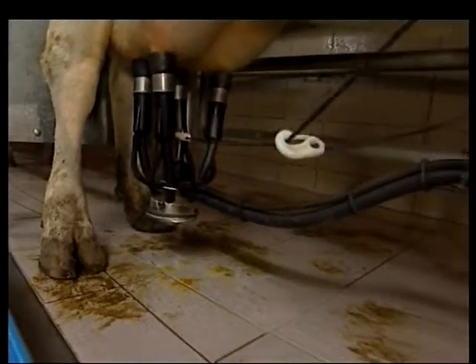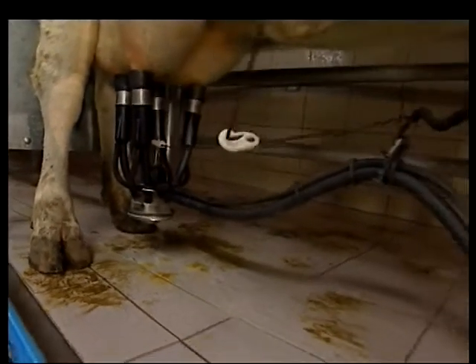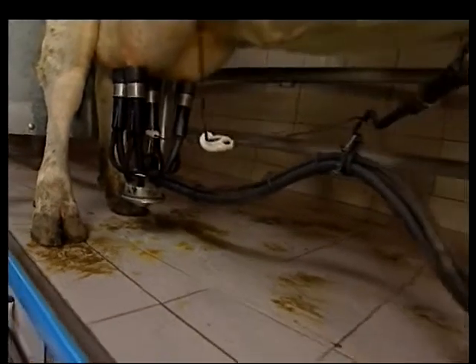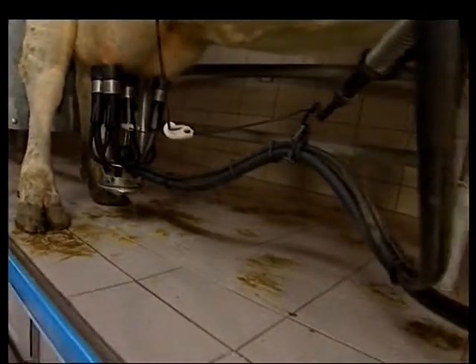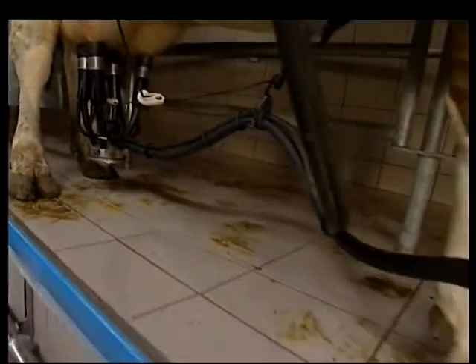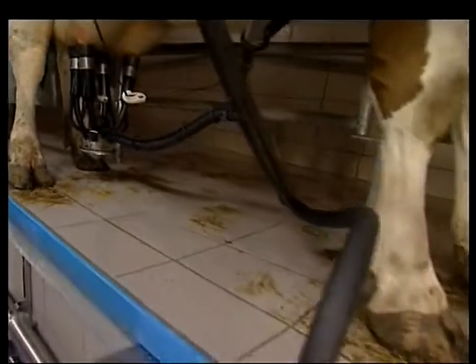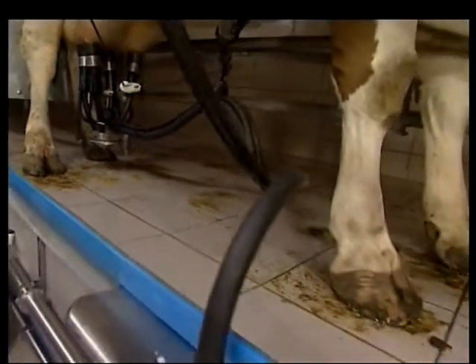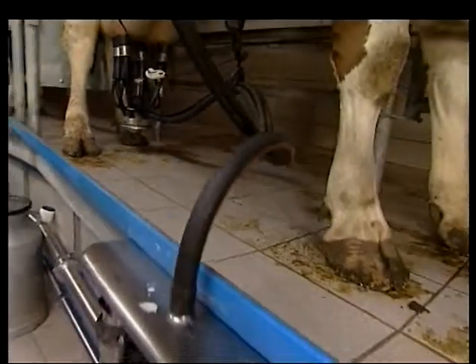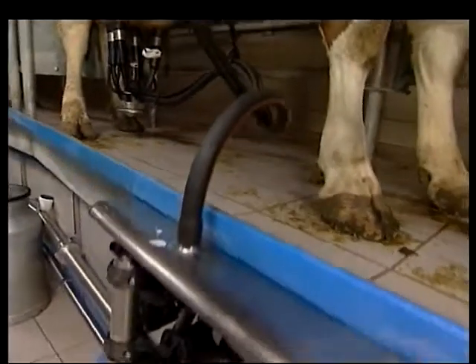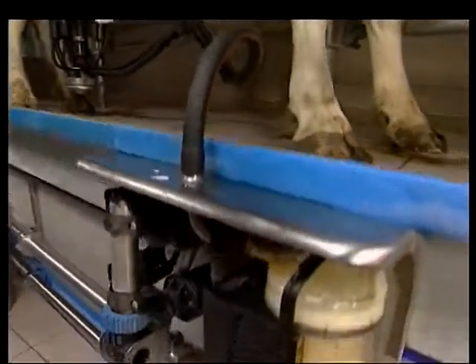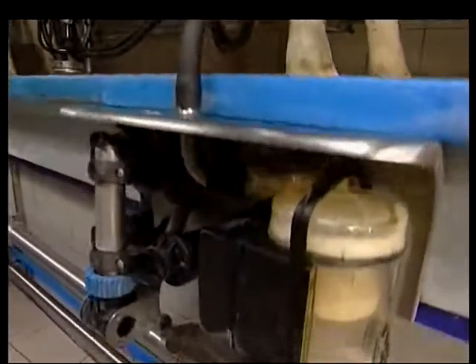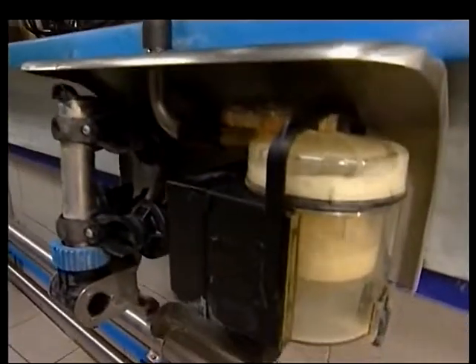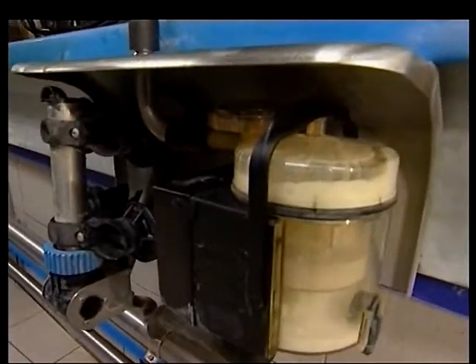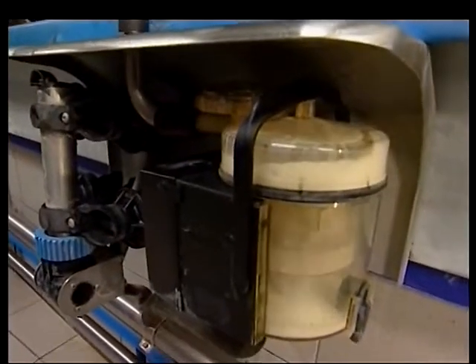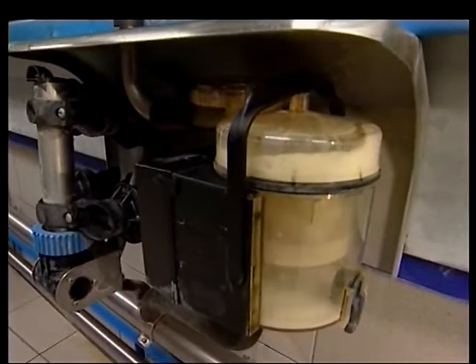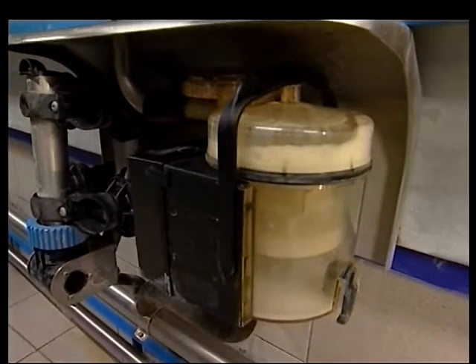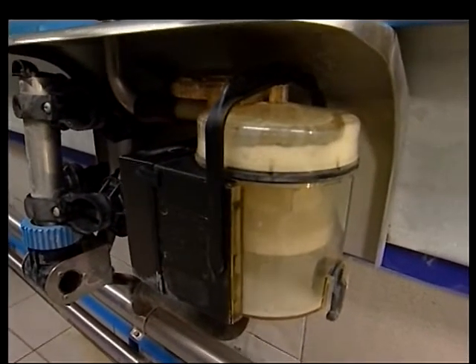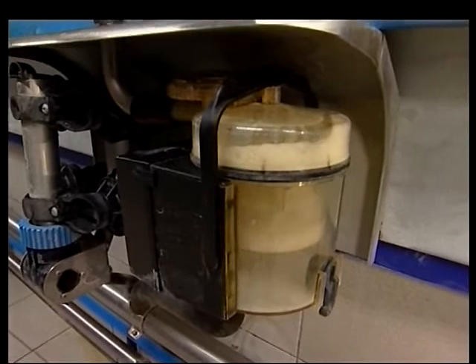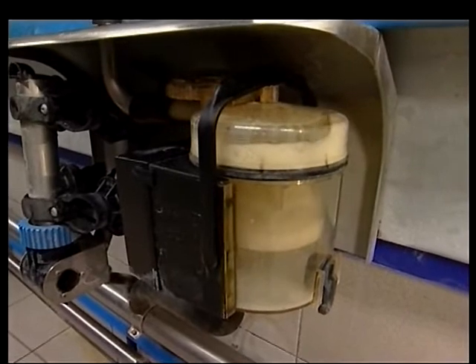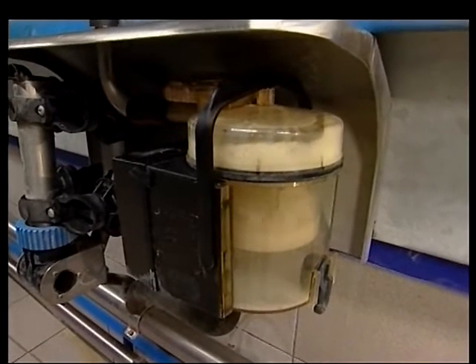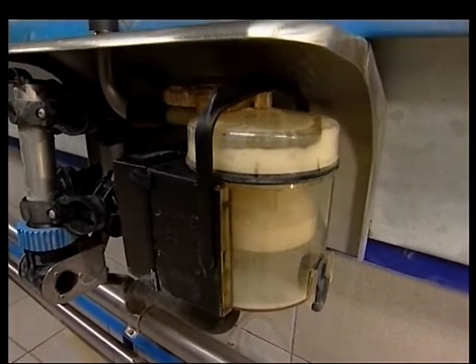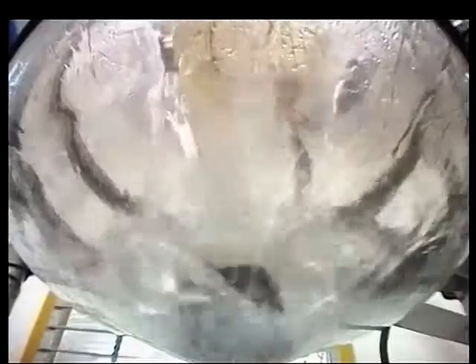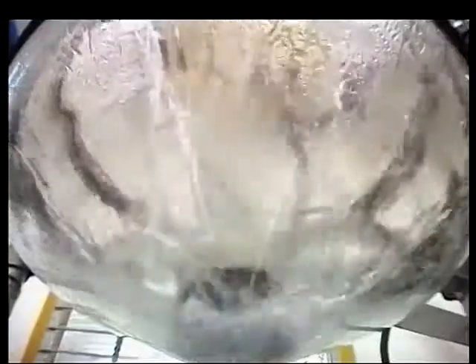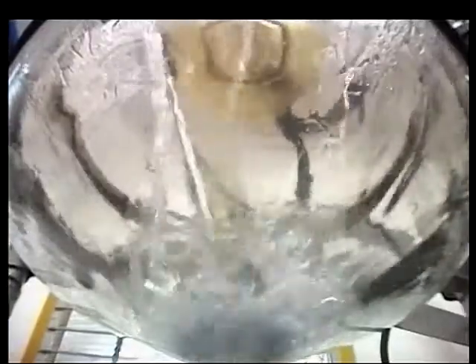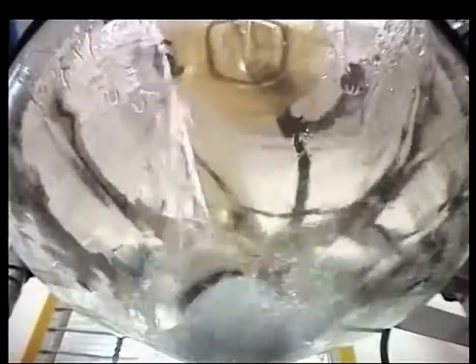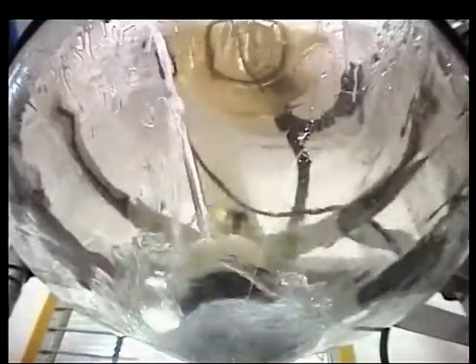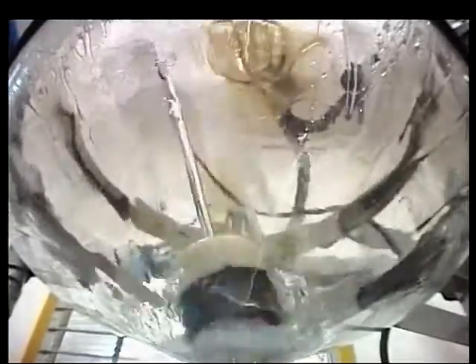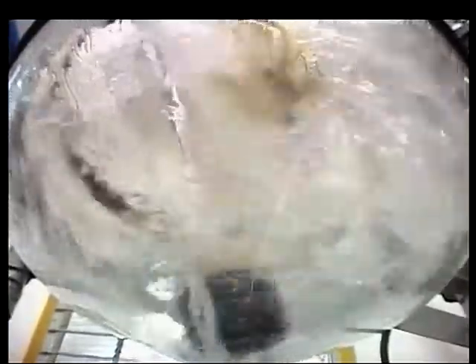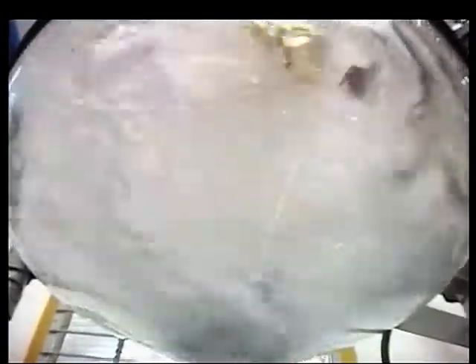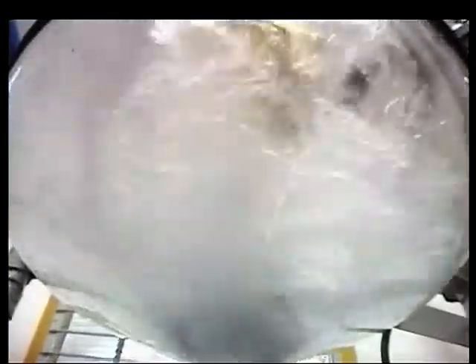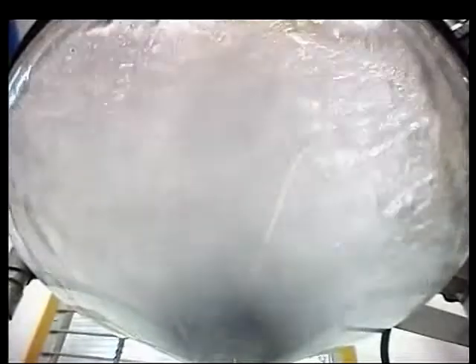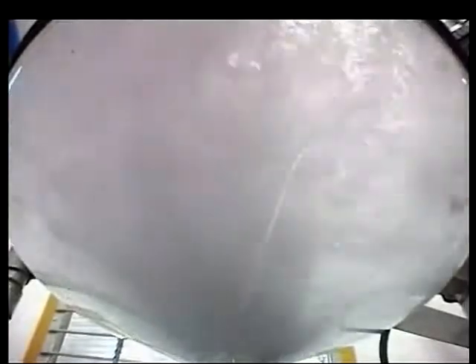Milk tests come from the dairy on a regular basis, but only, of course, after the milk has gone out. To be assured of 100 percent dairy hygiene 24 hours a day, farmers choose DeLaval.